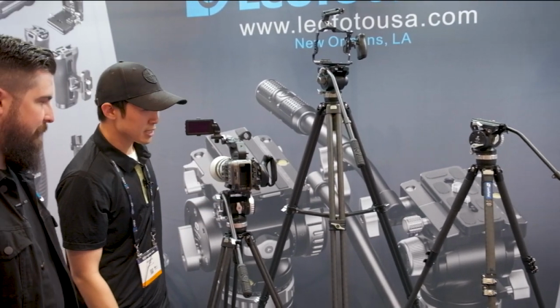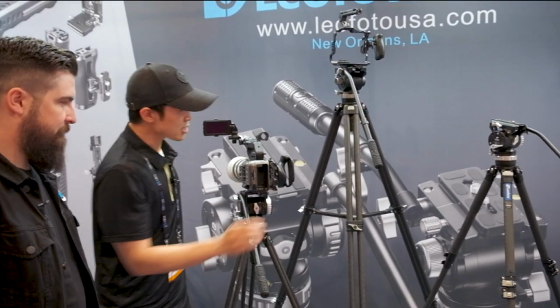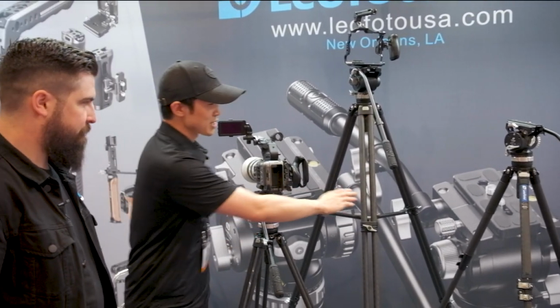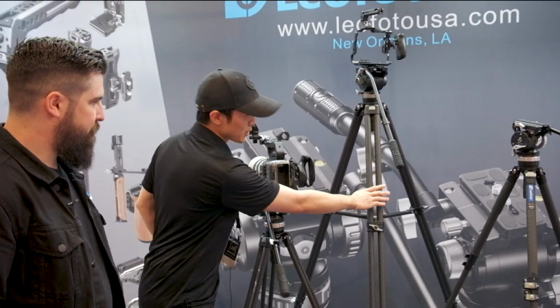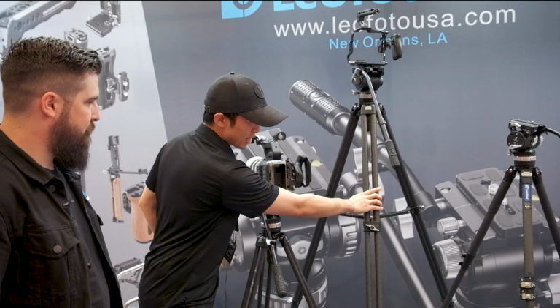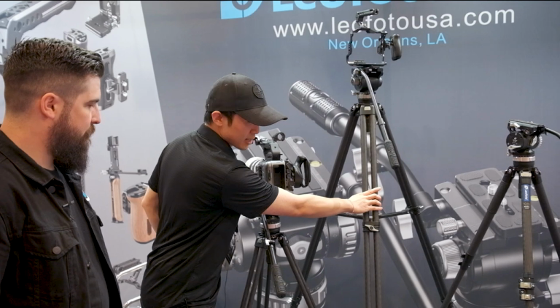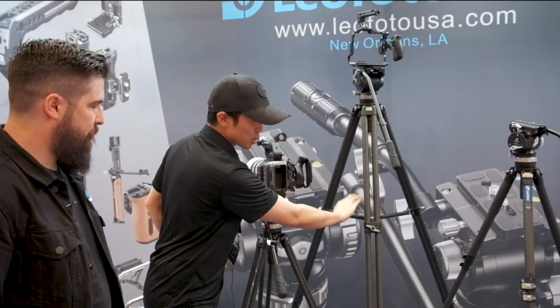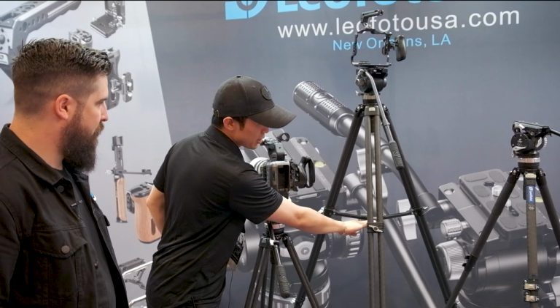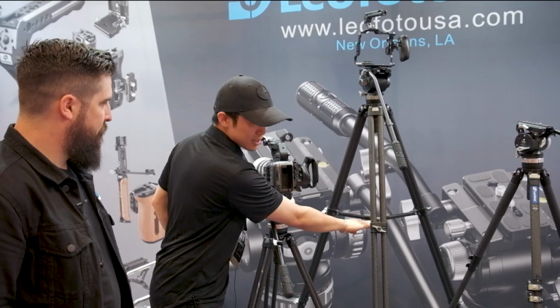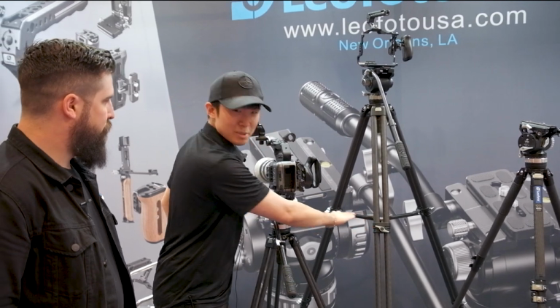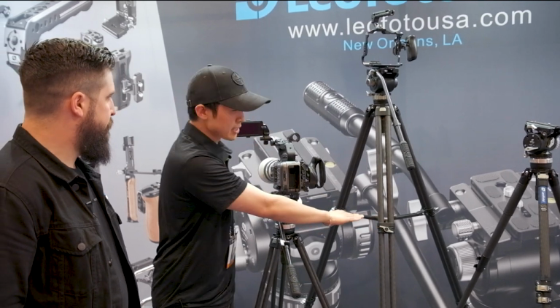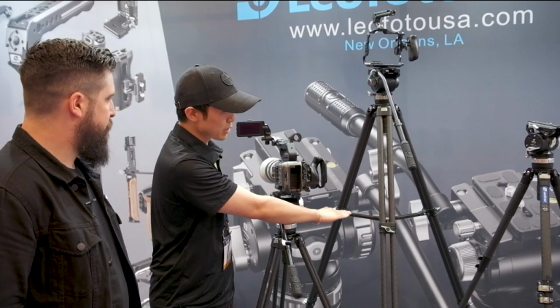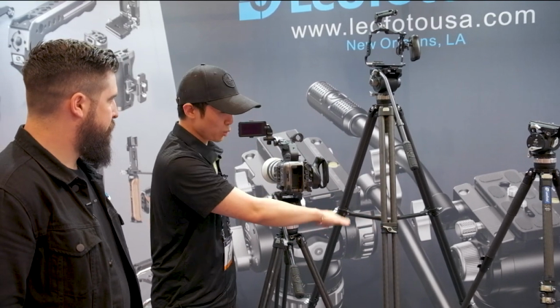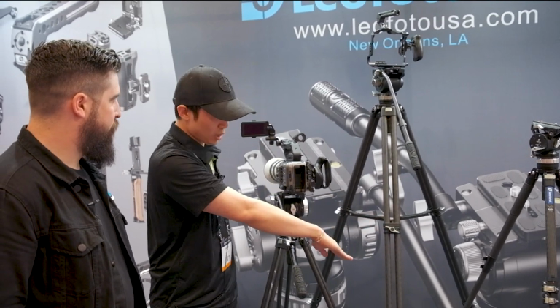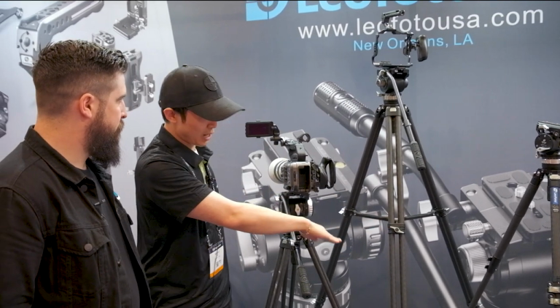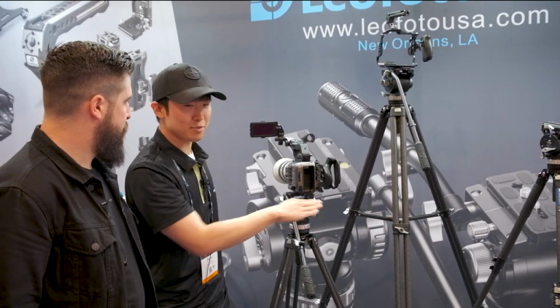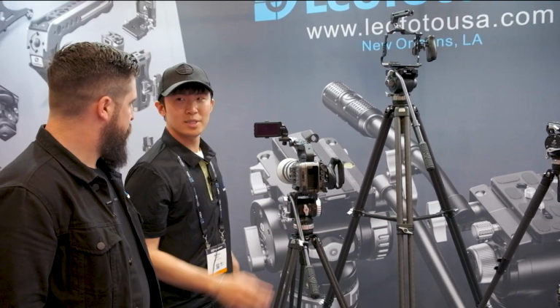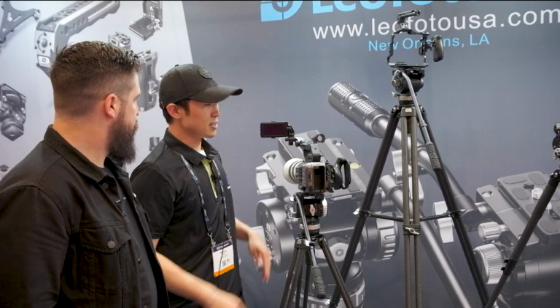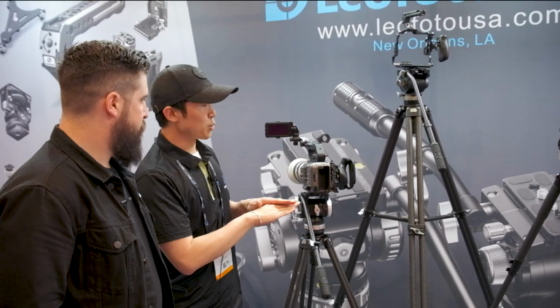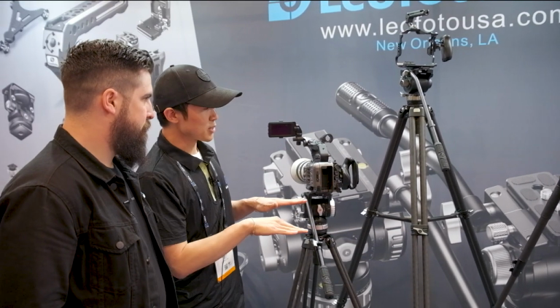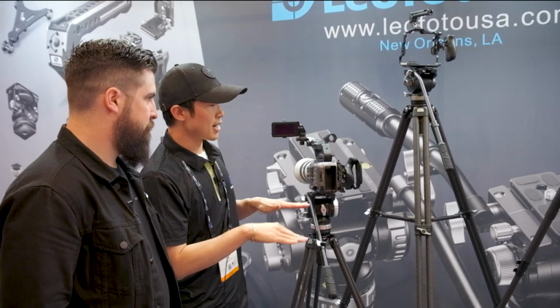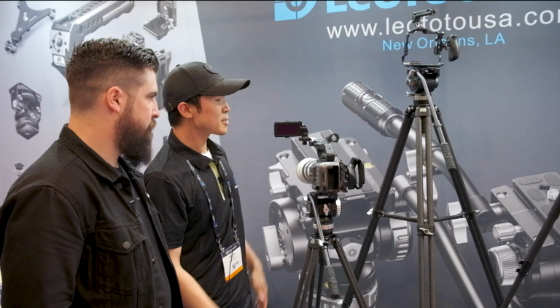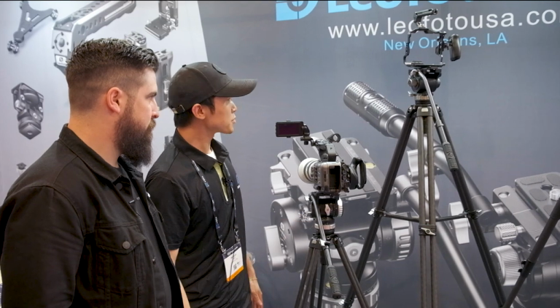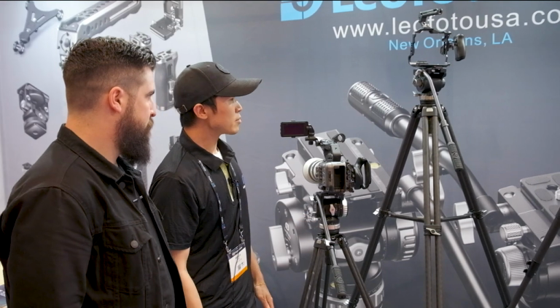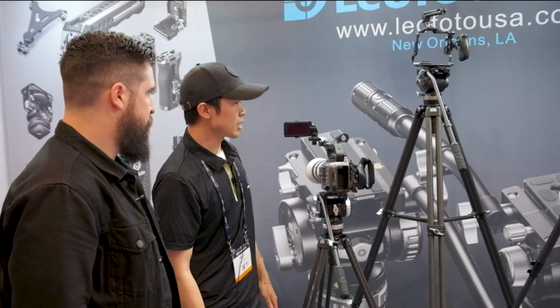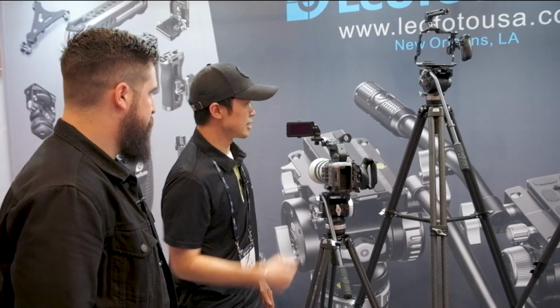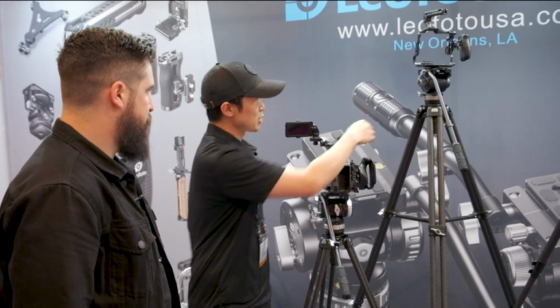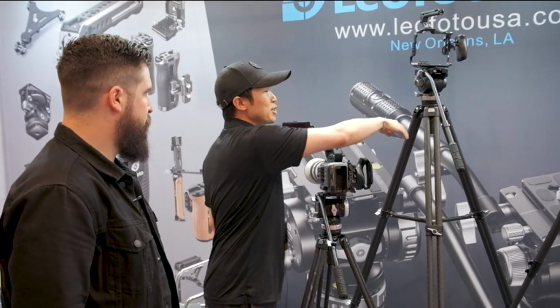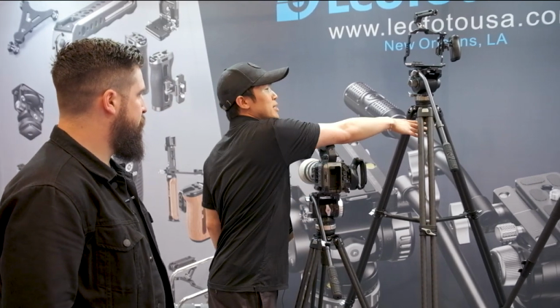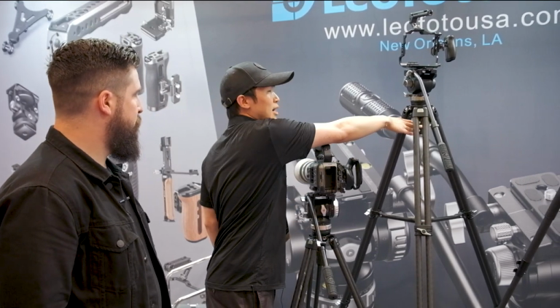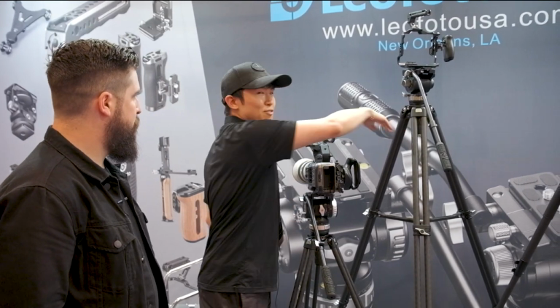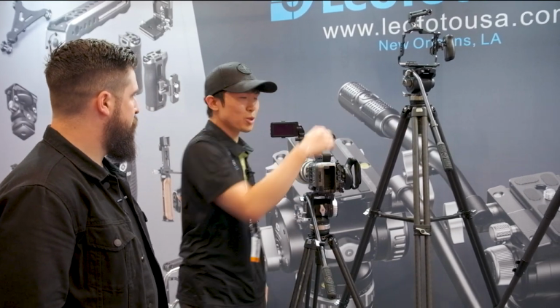The LVC series has a dual tube design. This specific one has a spreader that can be set in the middle or at ground level, and it also features a half video bowl.